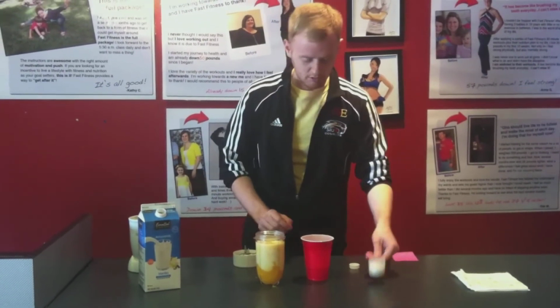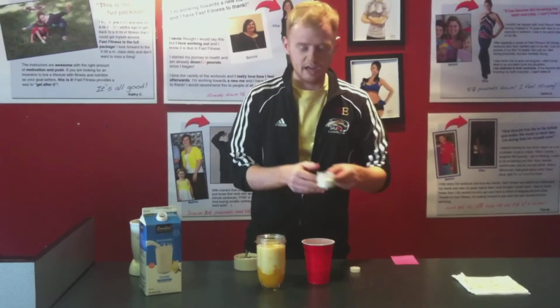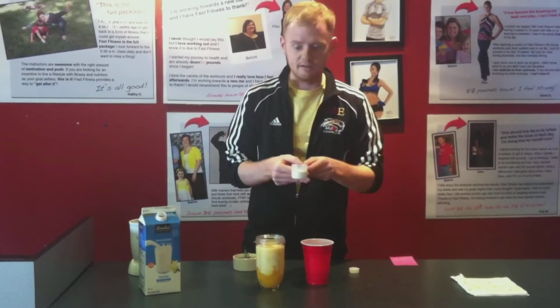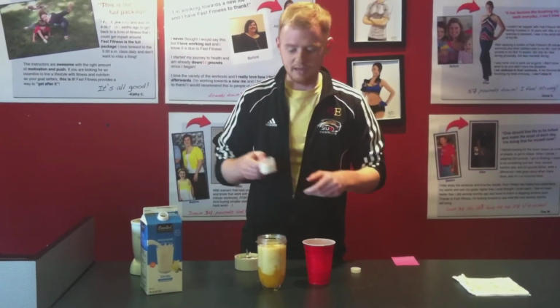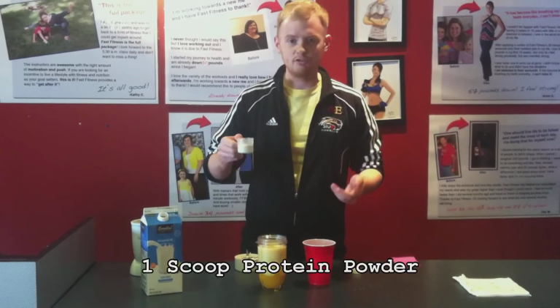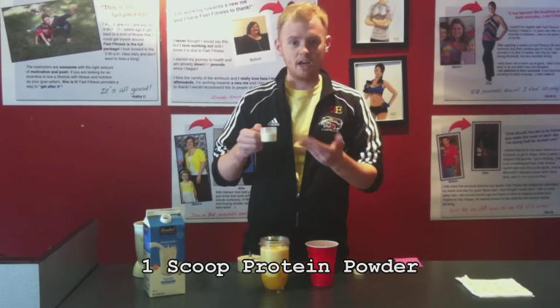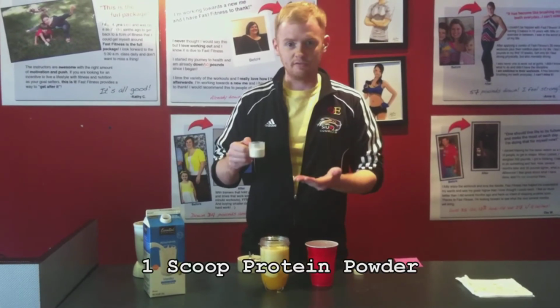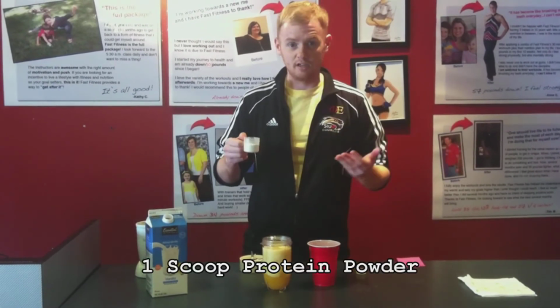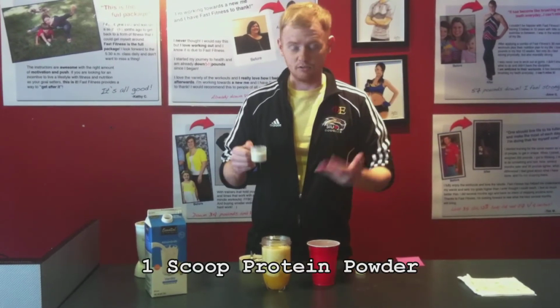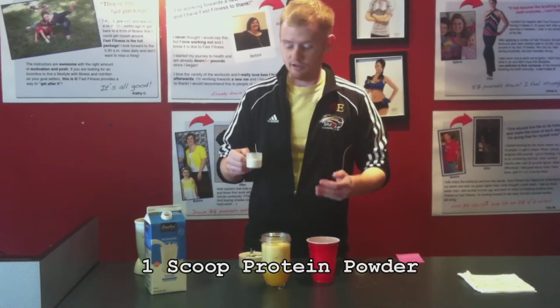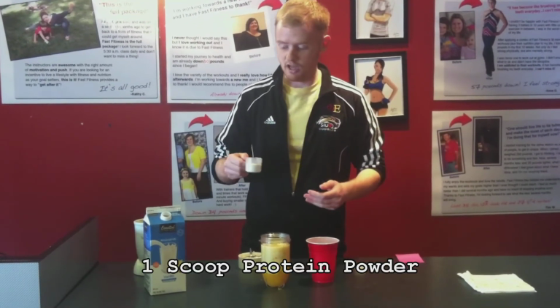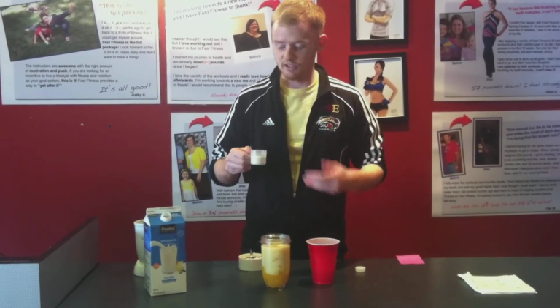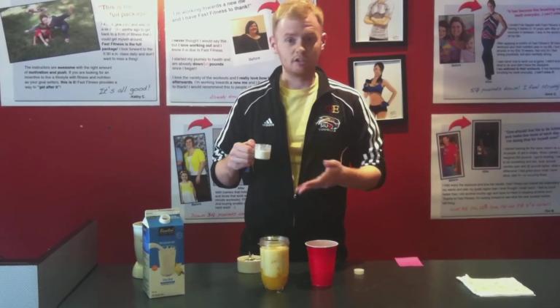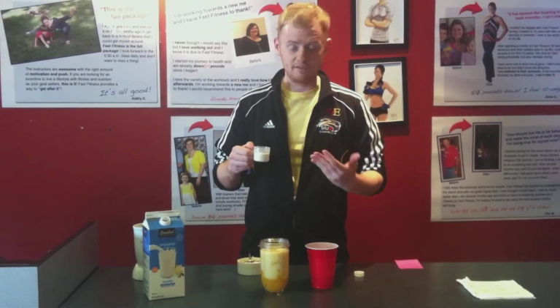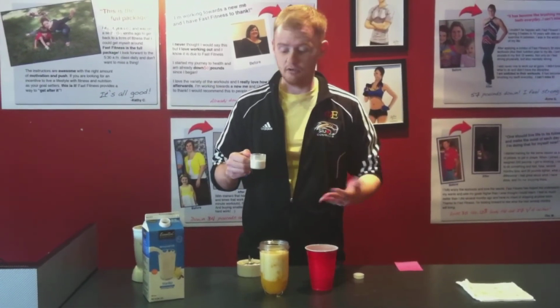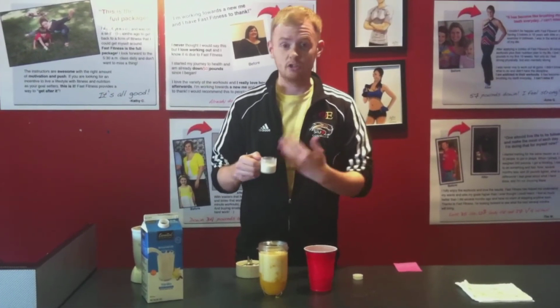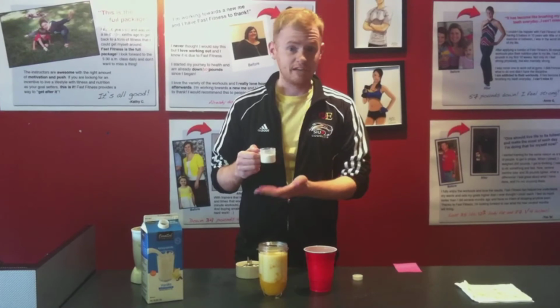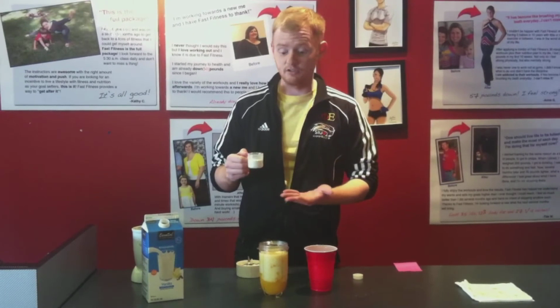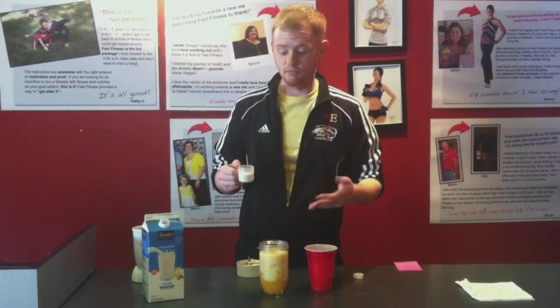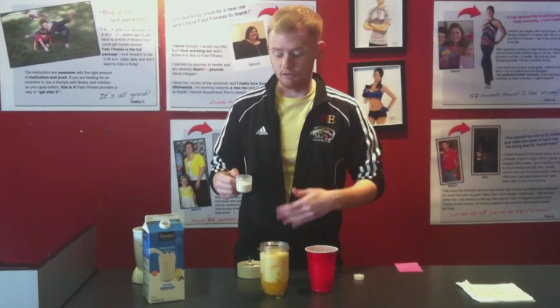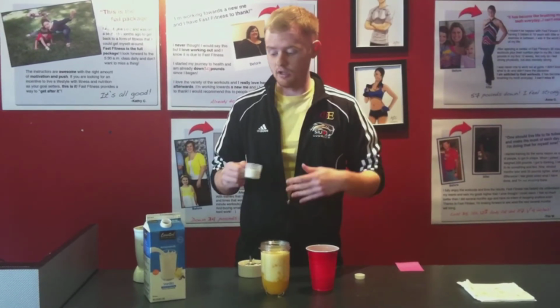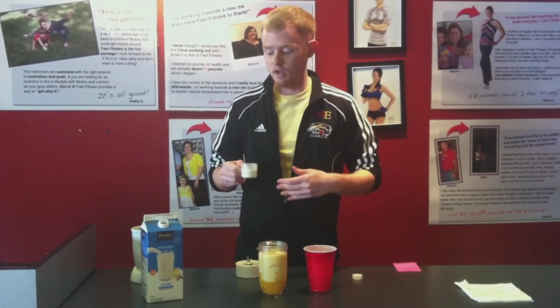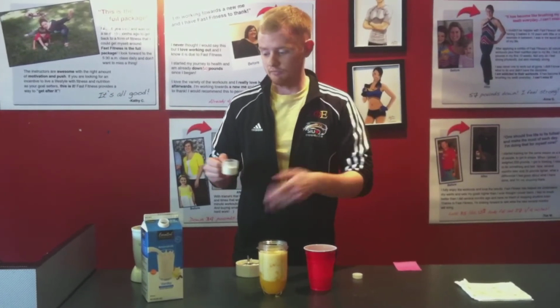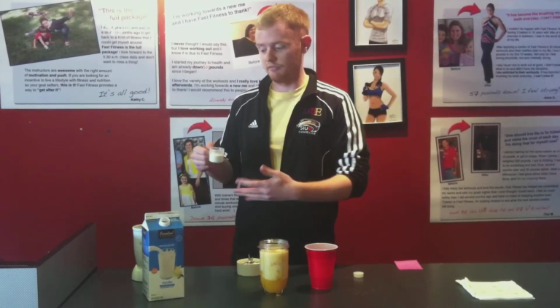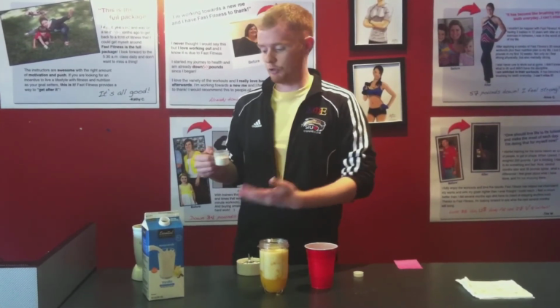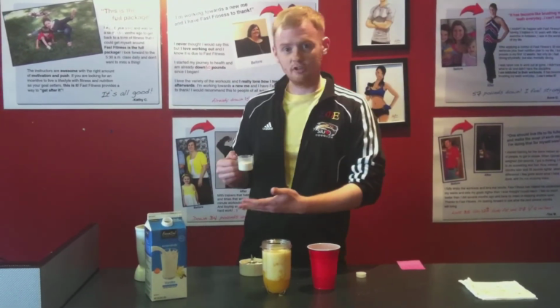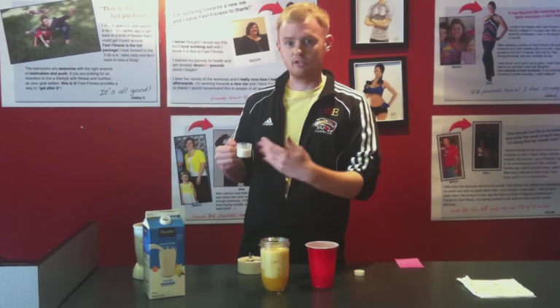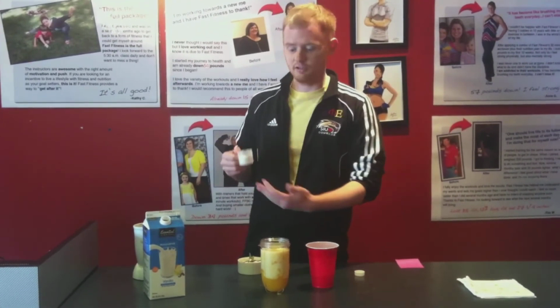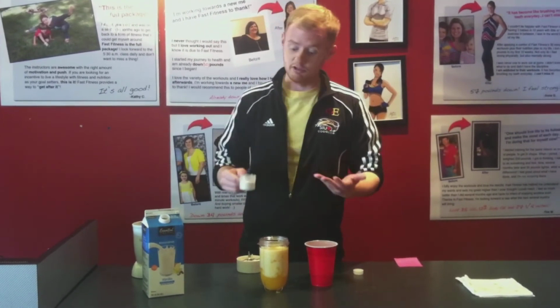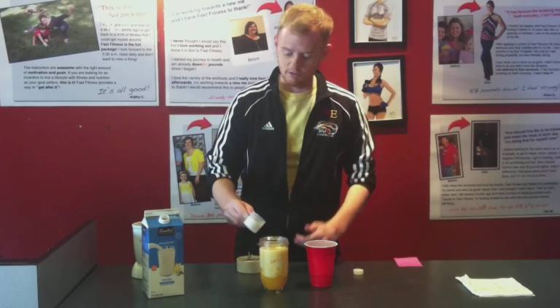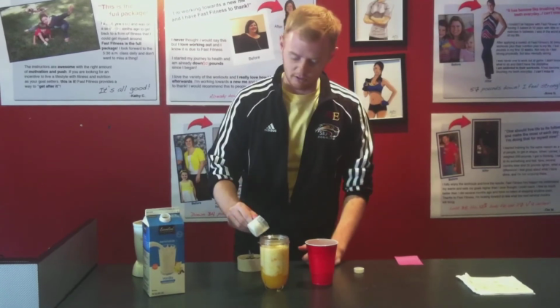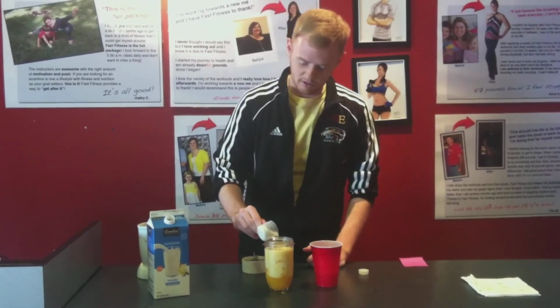We're also going to add about a scoop of protein powder. This can be vanilla, or you don't even have to use it. If you want it creamier, you can use more liquids, or you can use protein powder — so that's it.